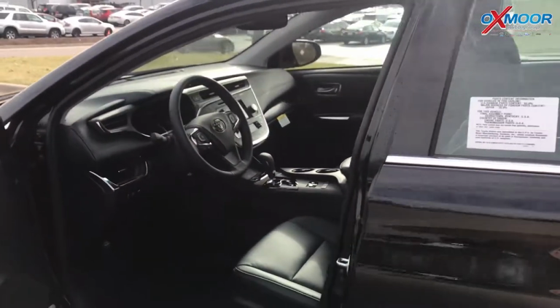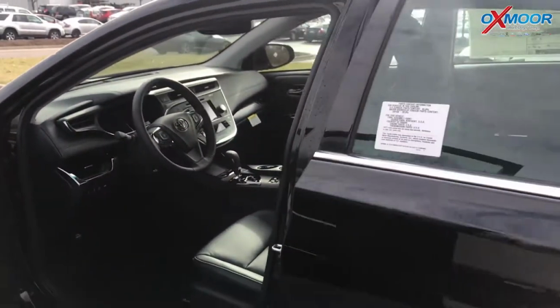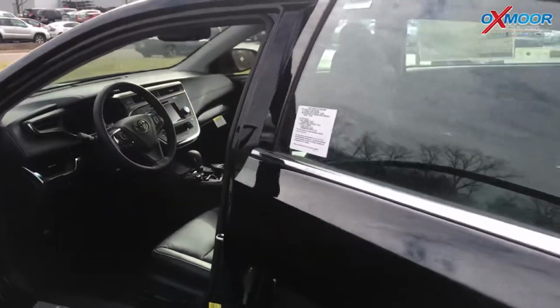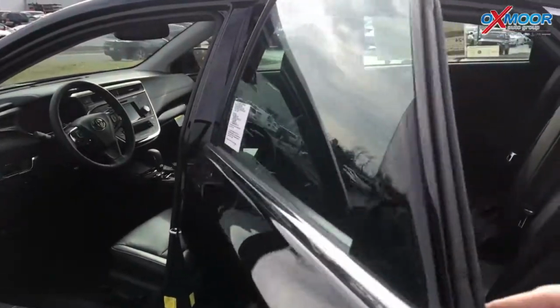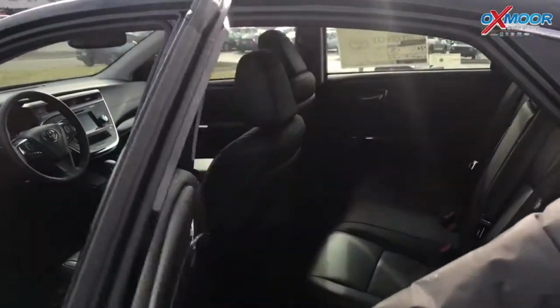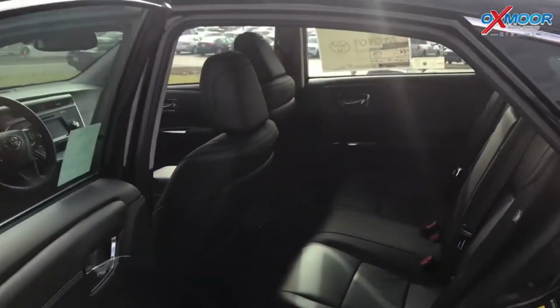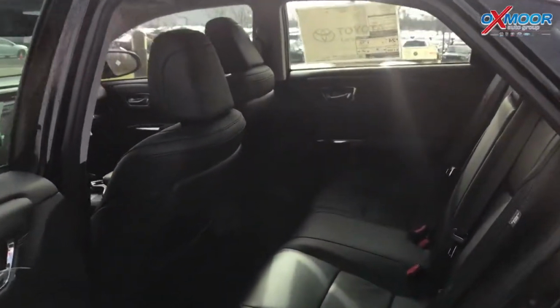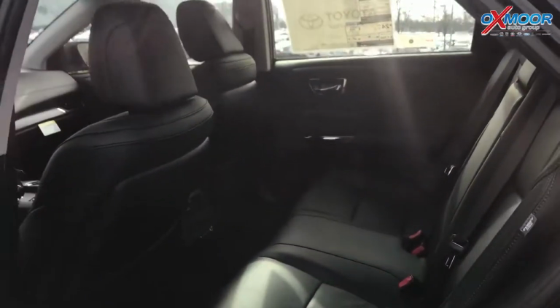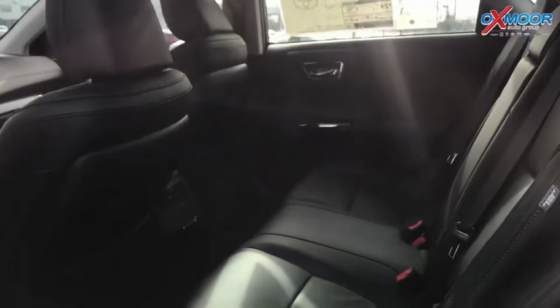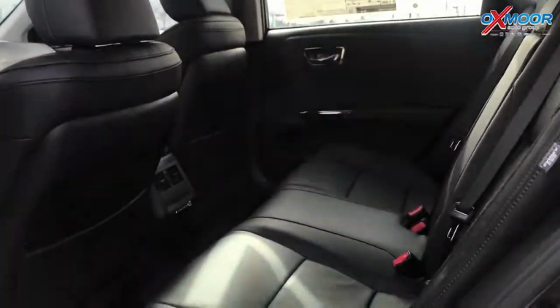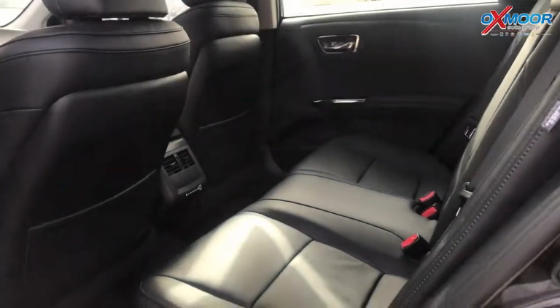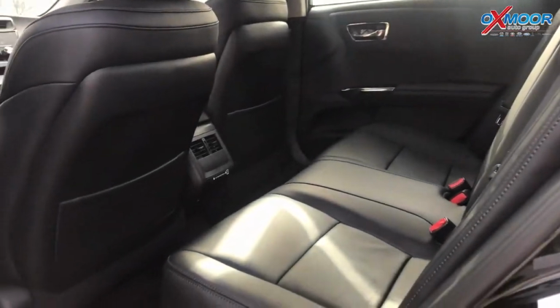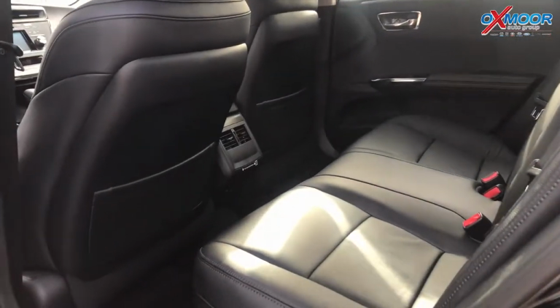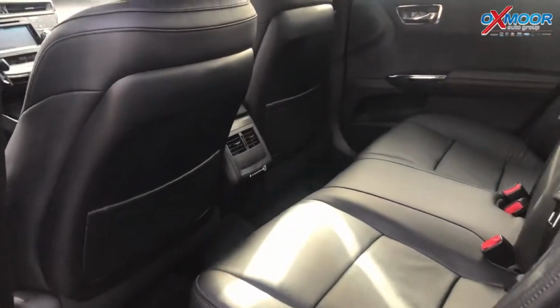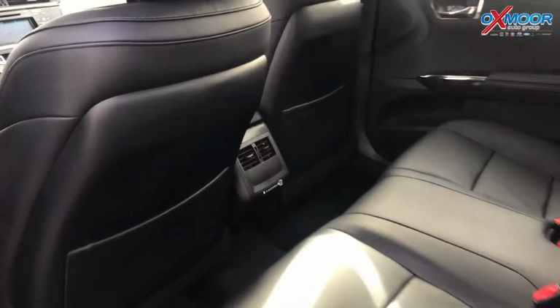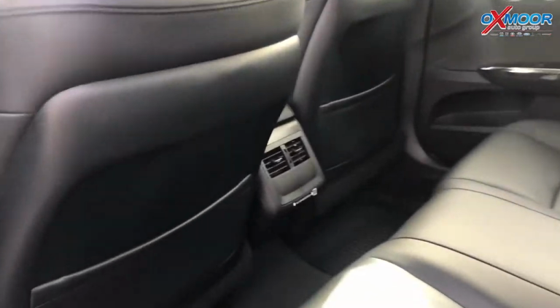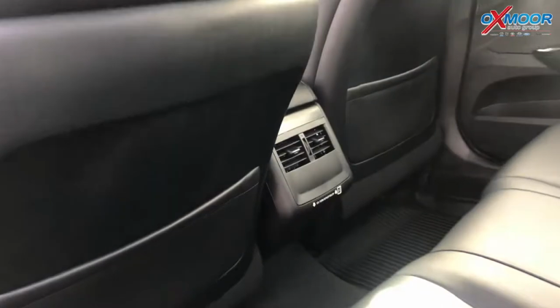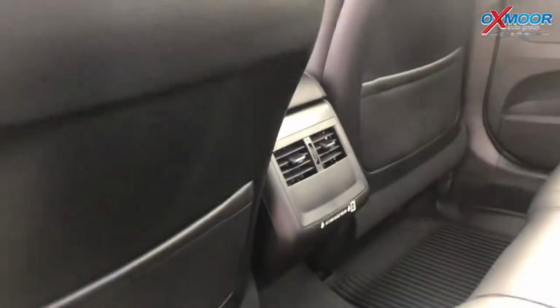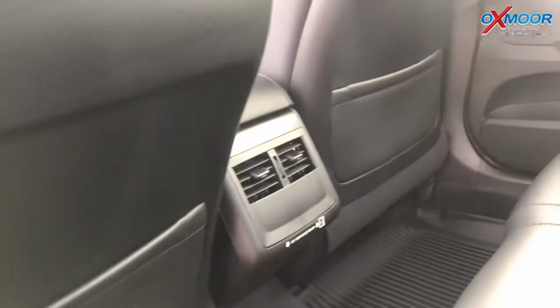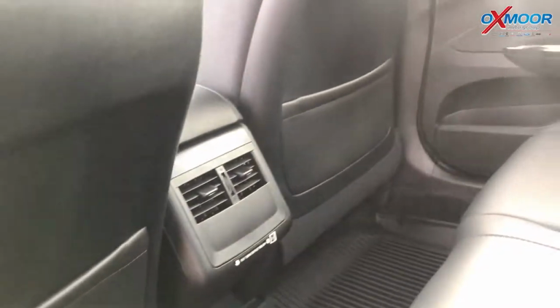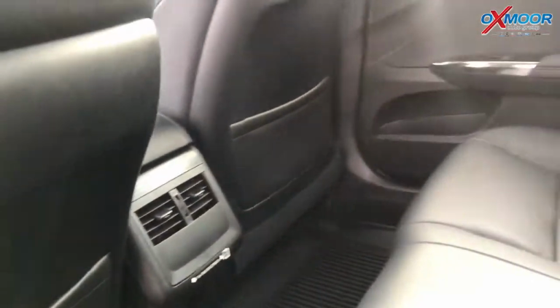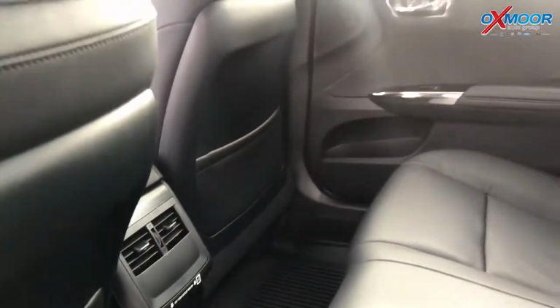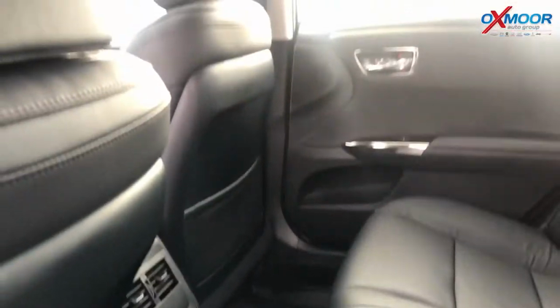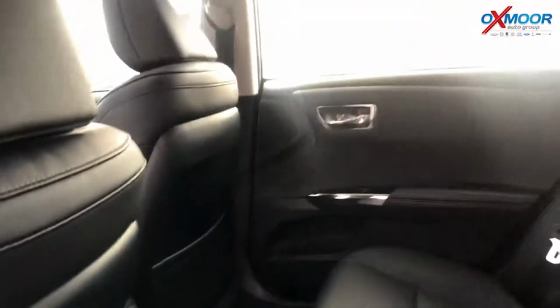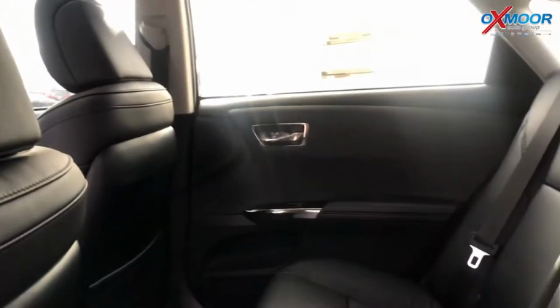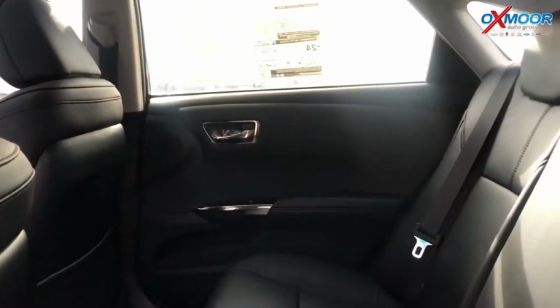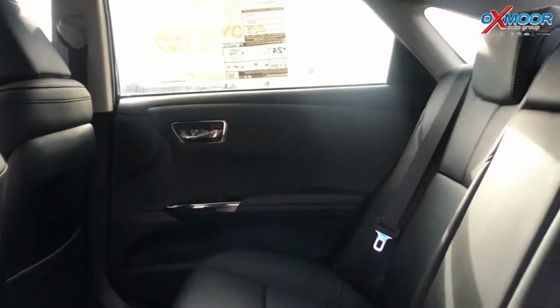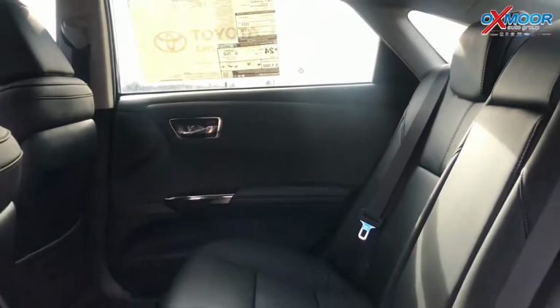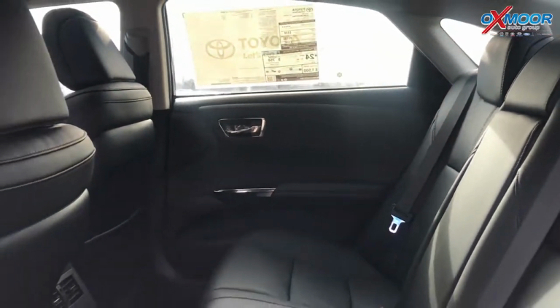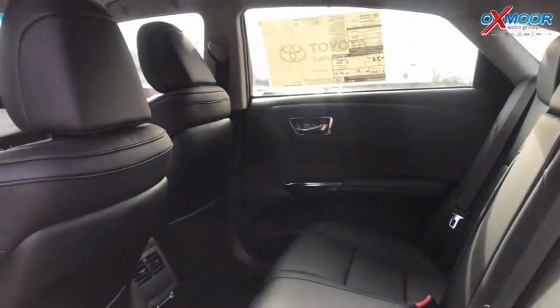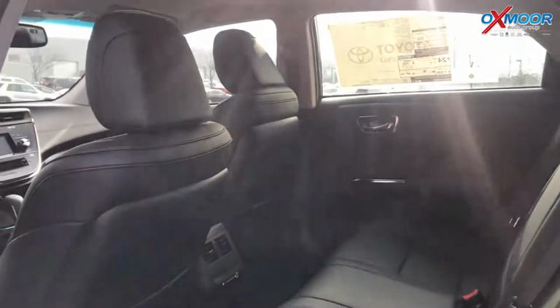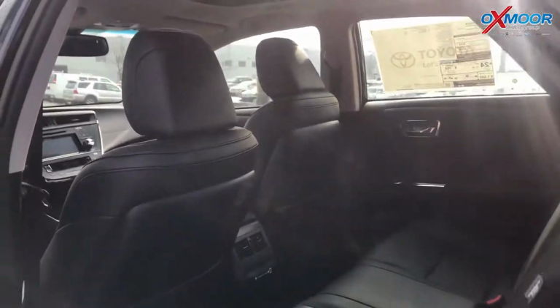You've got a ton of space back here, and your guests have their own air vents in the back. I mean, the Avalon is just nice and comfortable — it's a luxury car with a Toyota badge on it. It's absolutely beautiful.